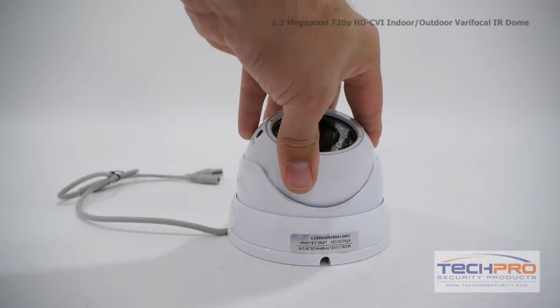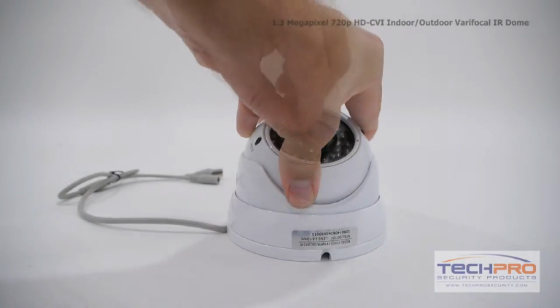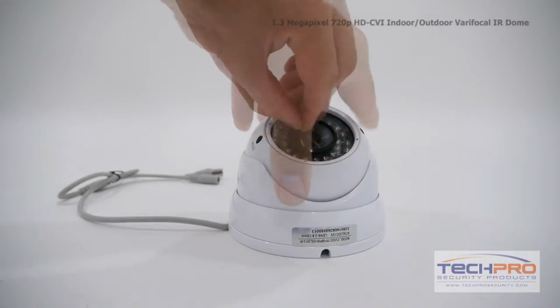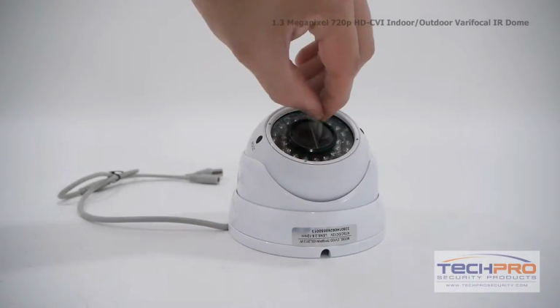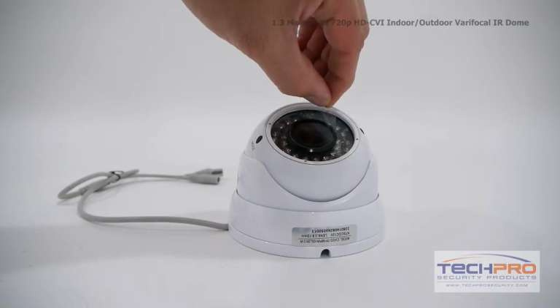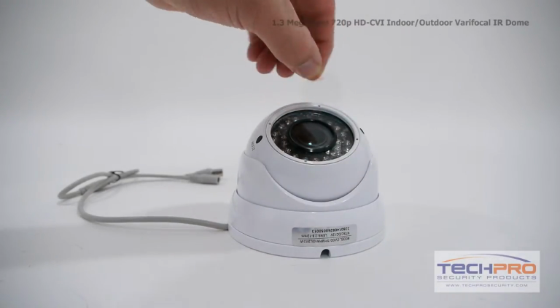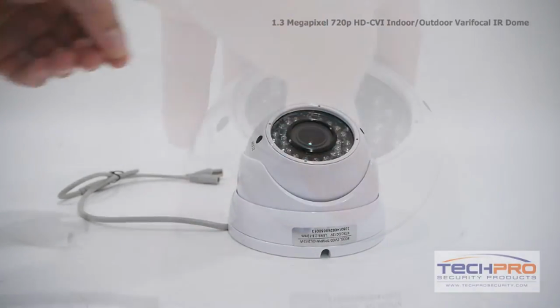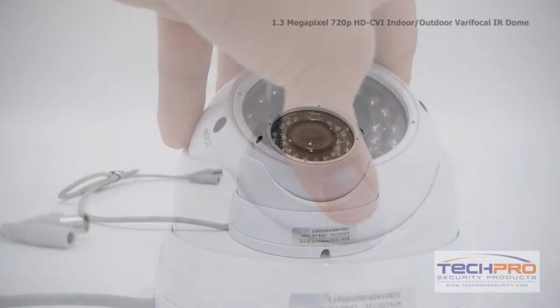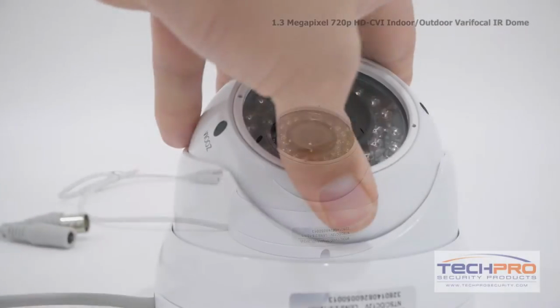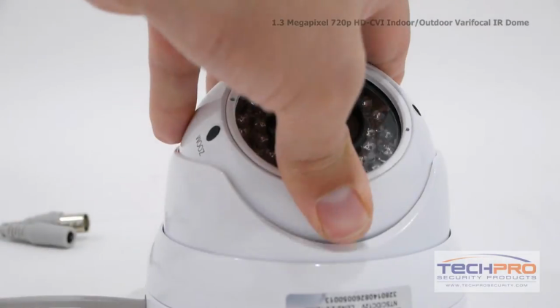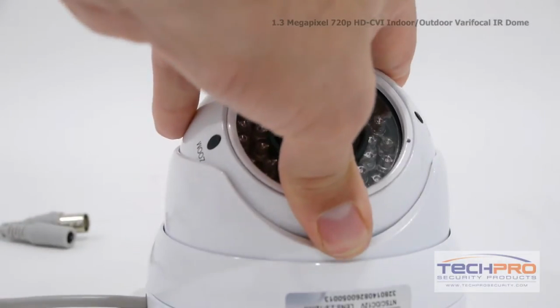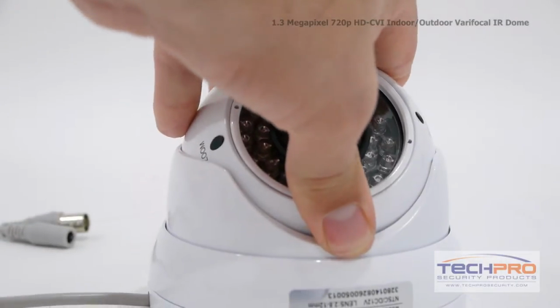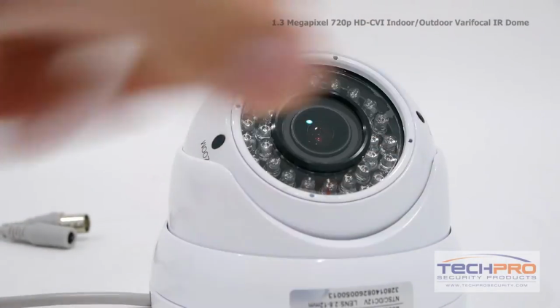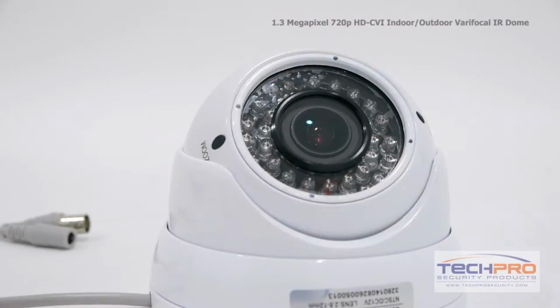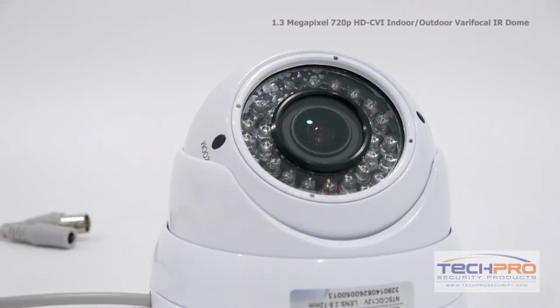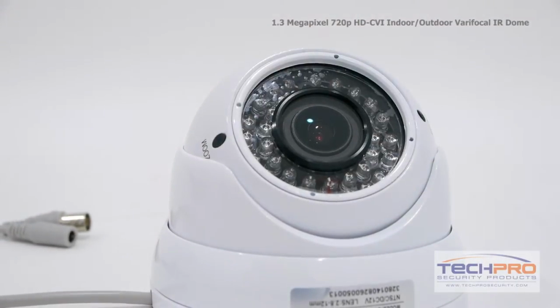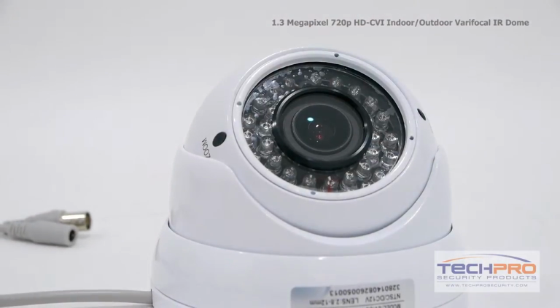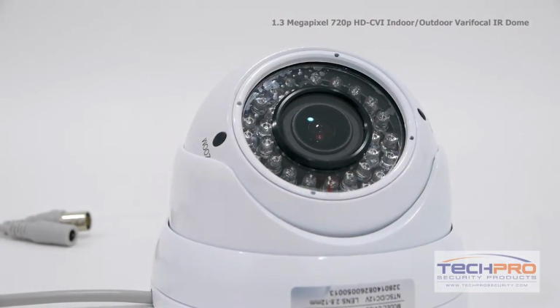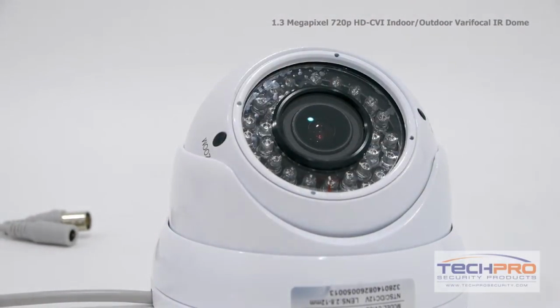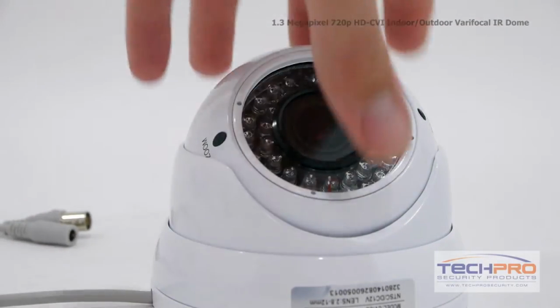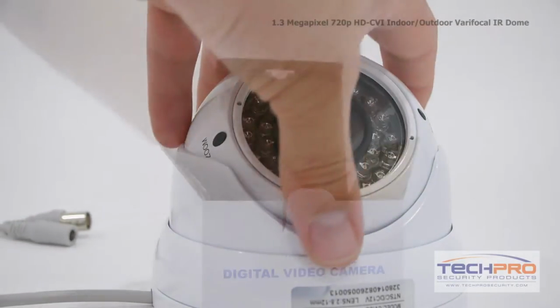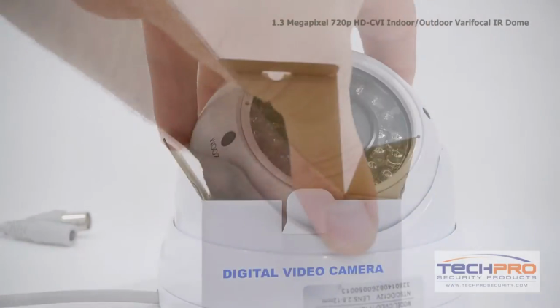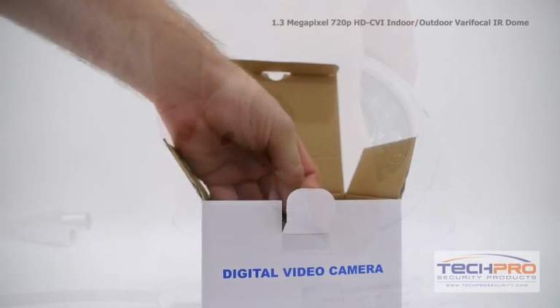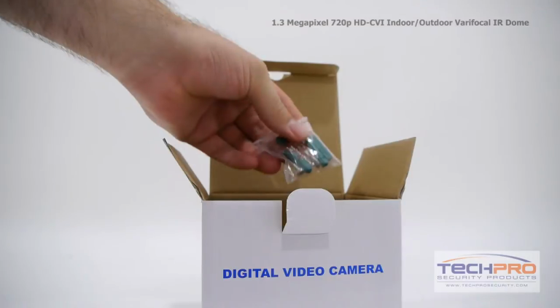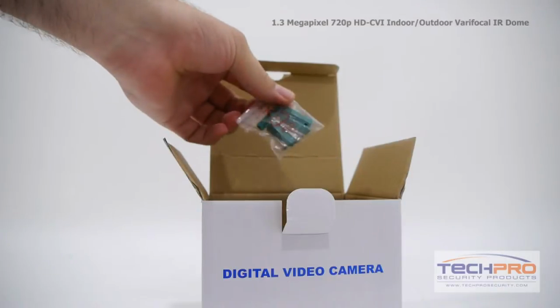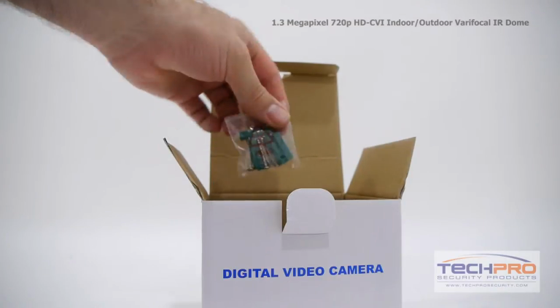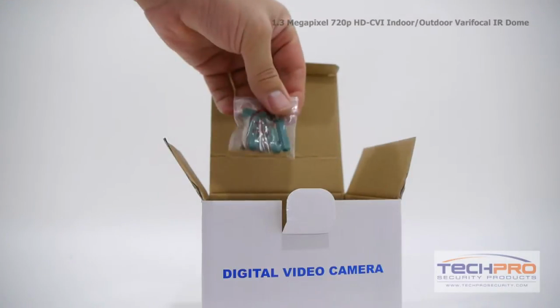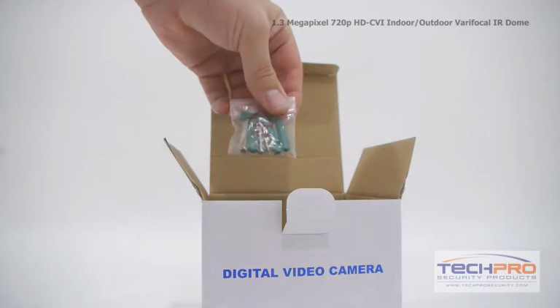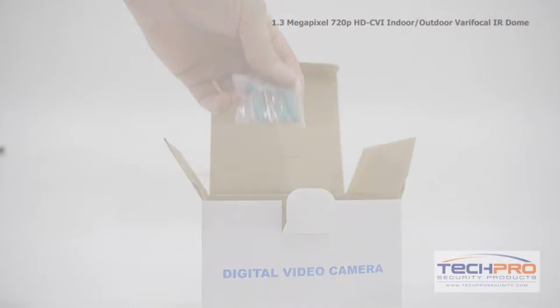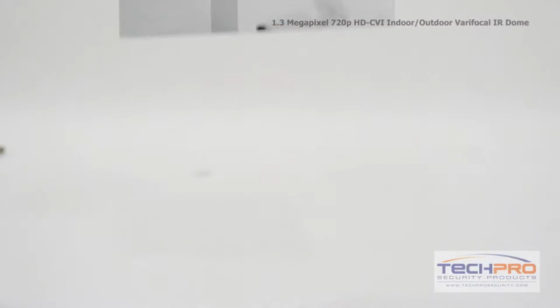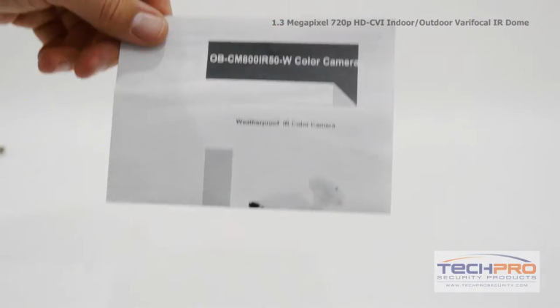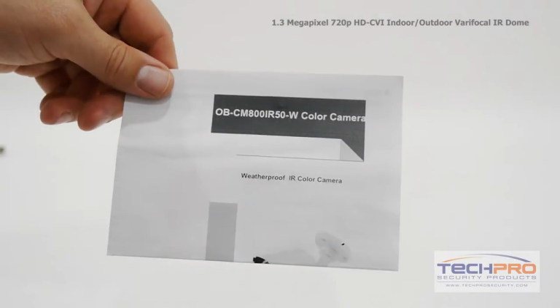It has a 2.8 to 12 millimeter manual zoom lens and an IR distance of 50 feet. Inside the box you'll also find a bag of screws and anchors and an instruction manual.